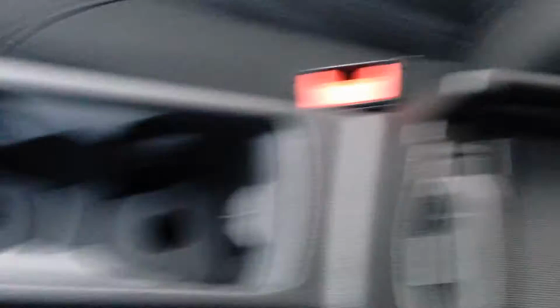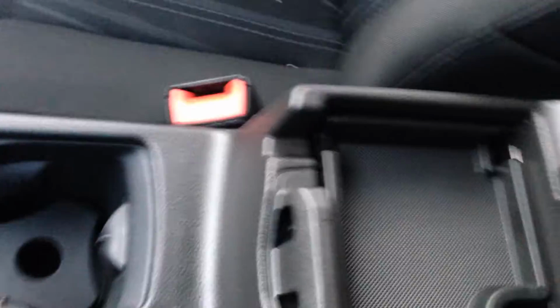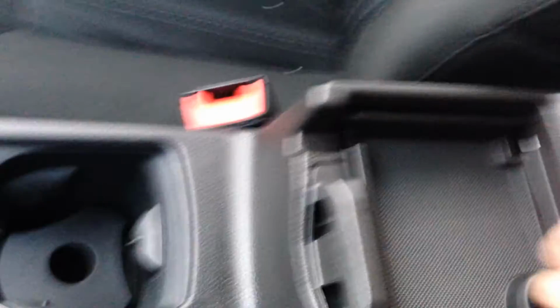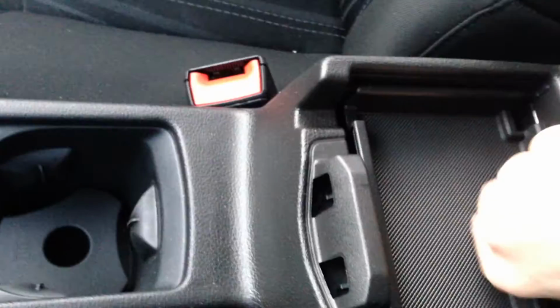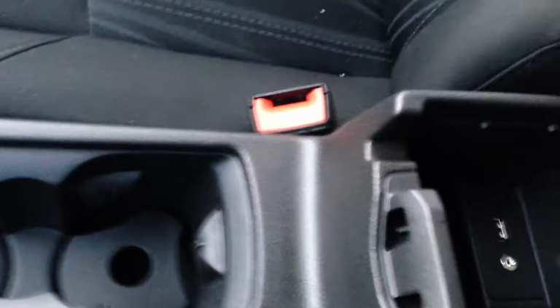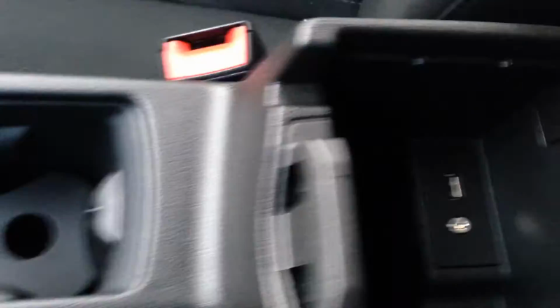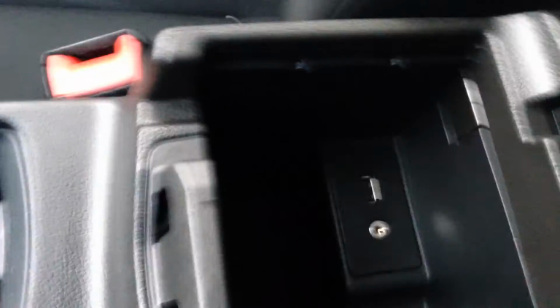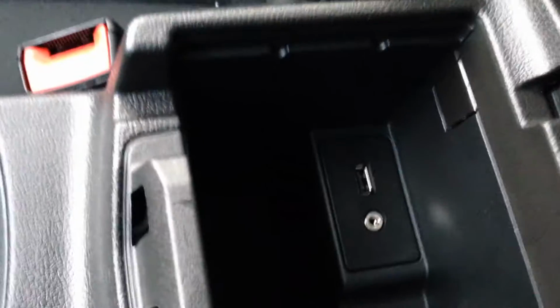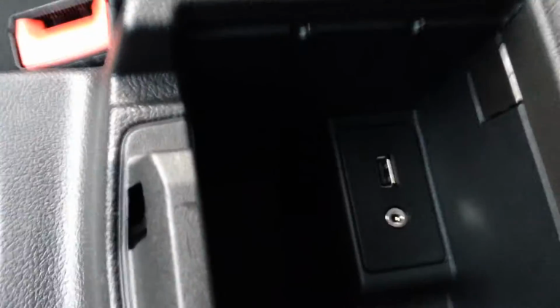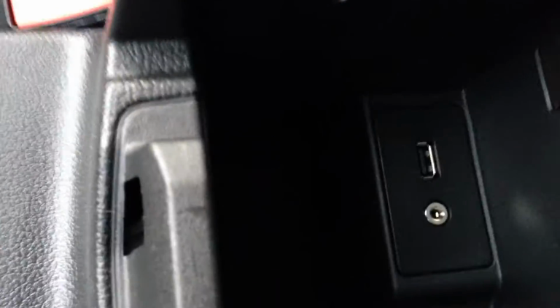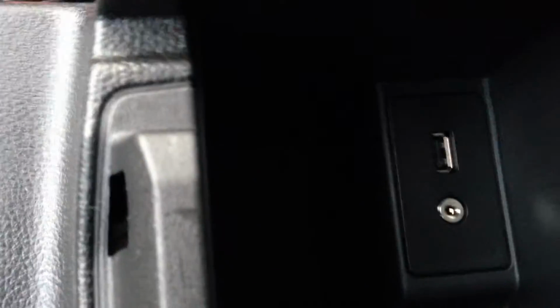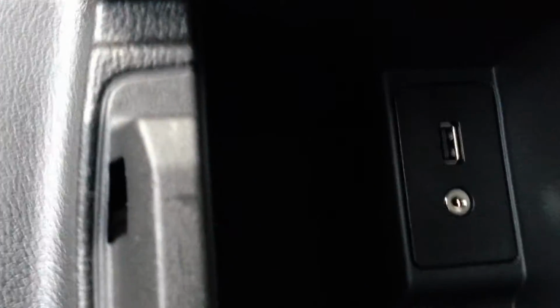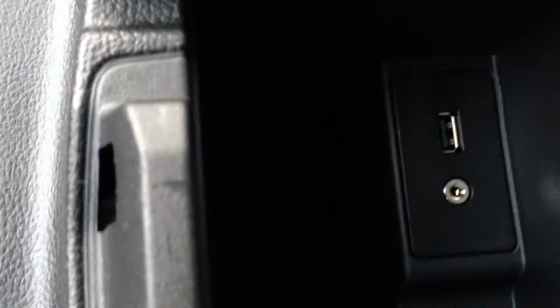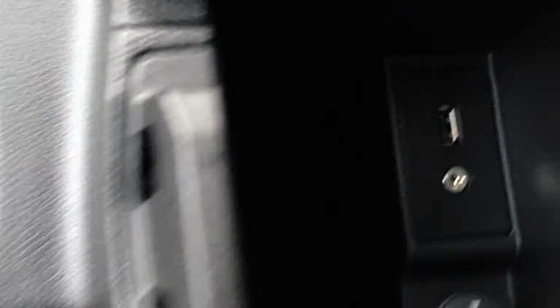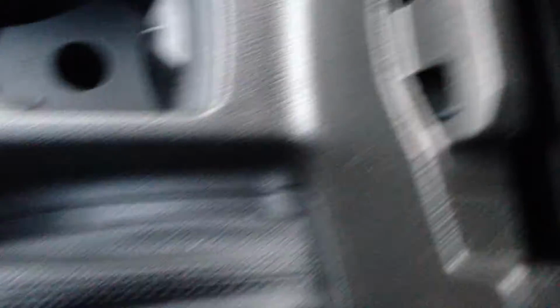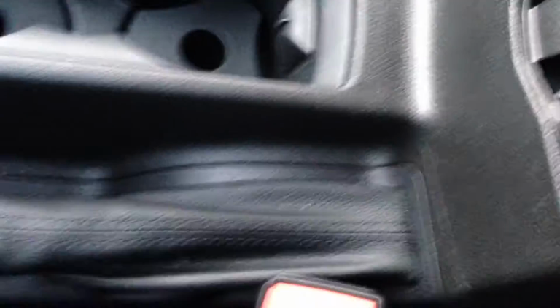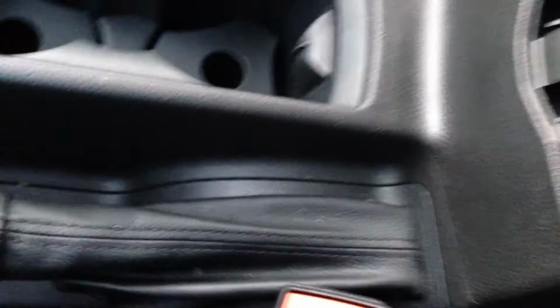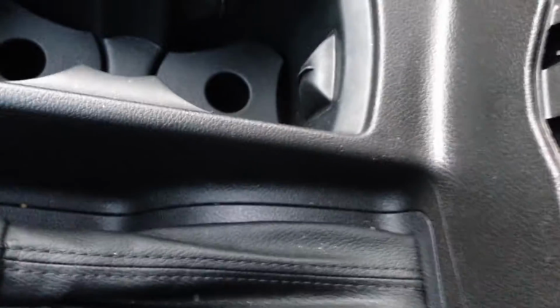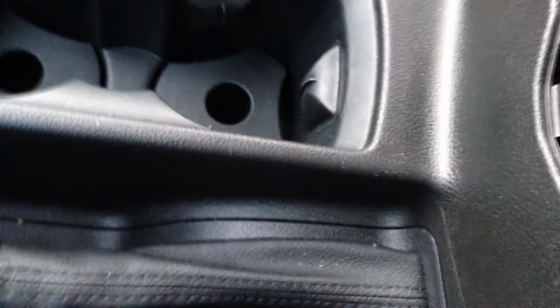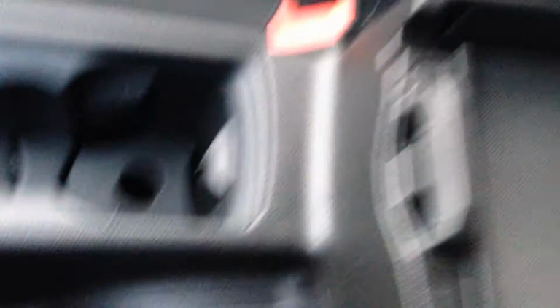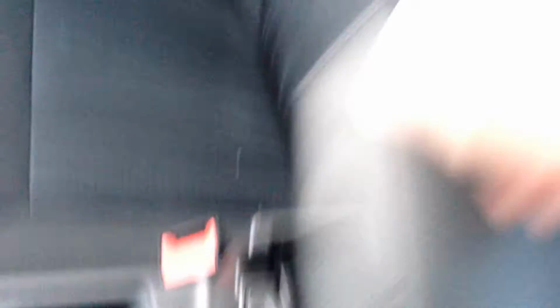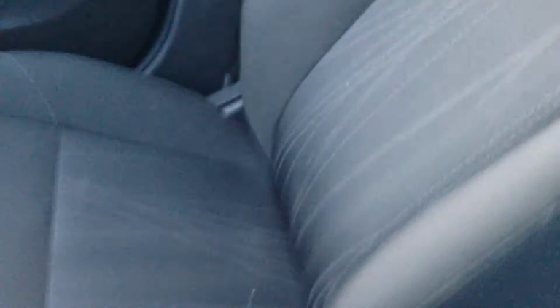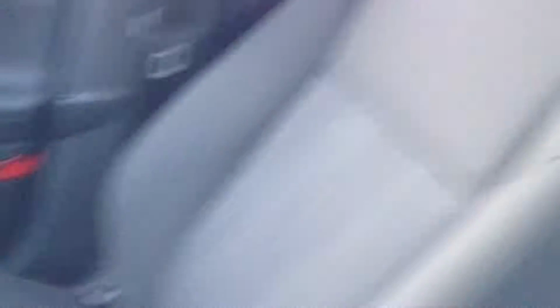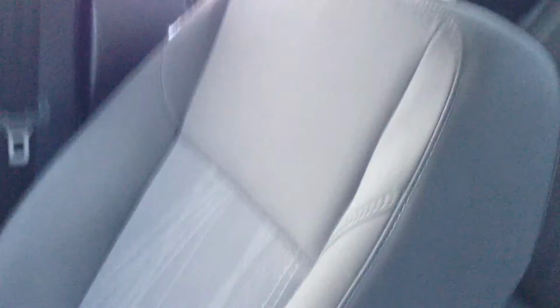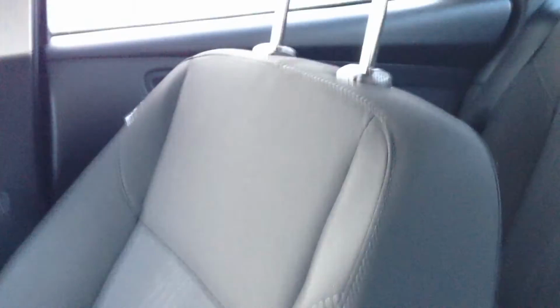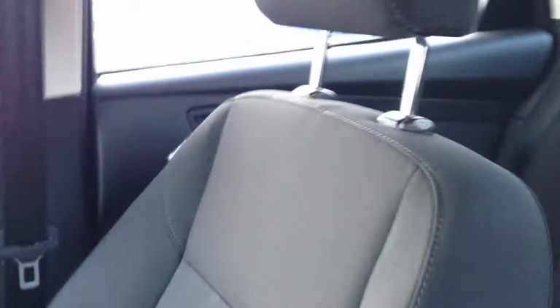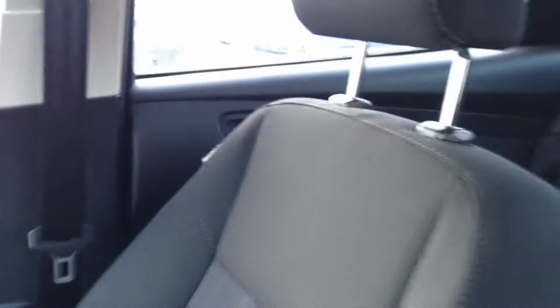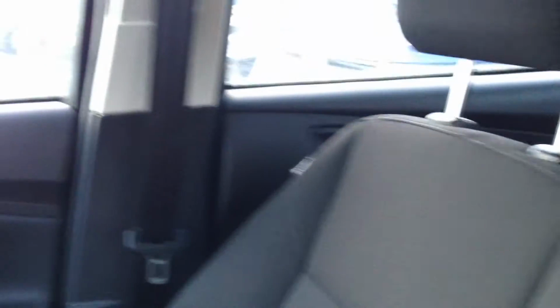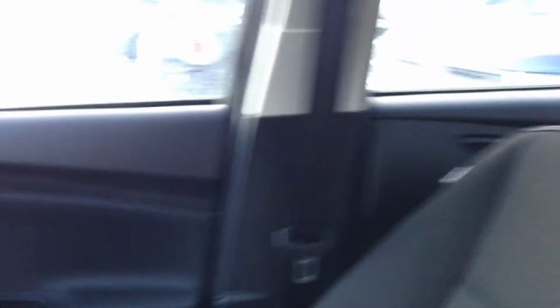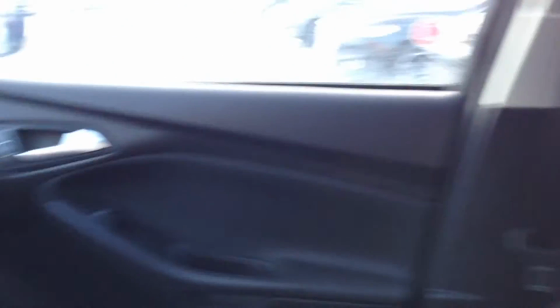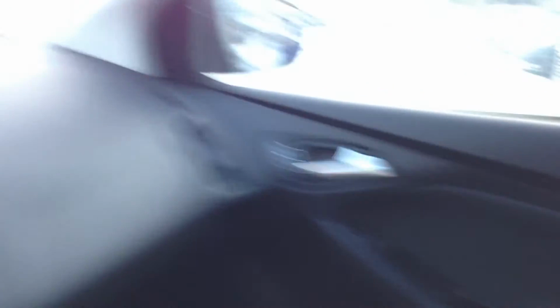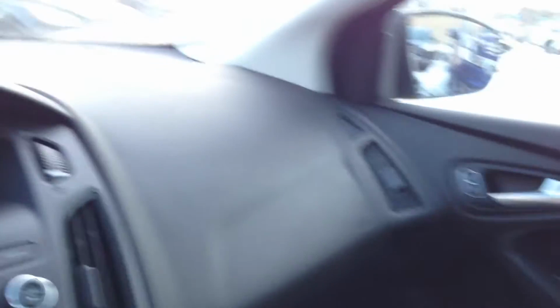Center console with lots of storage and more USB and auxiliary outputs in there. You have a nice black cloth interior throughout the vehicle.